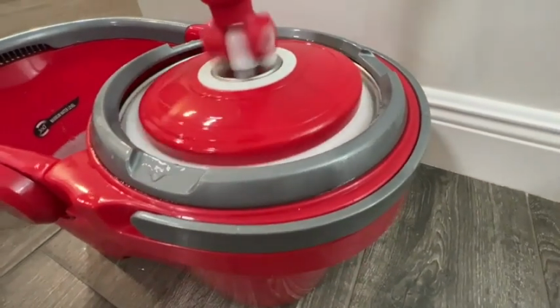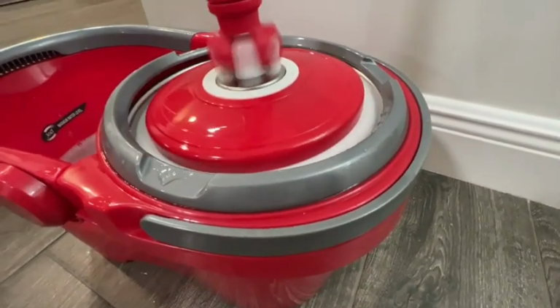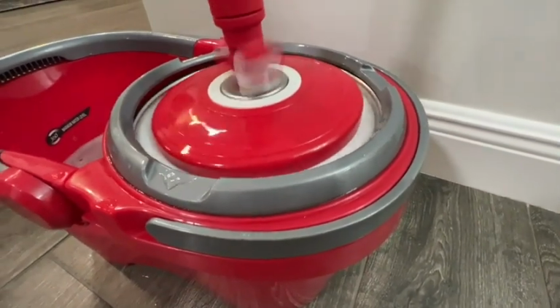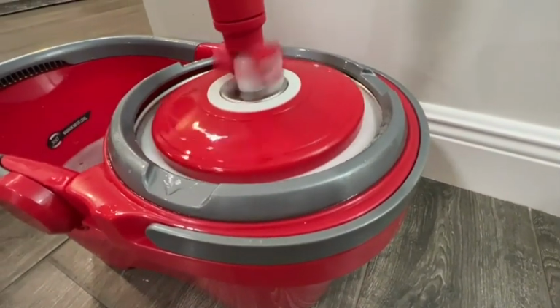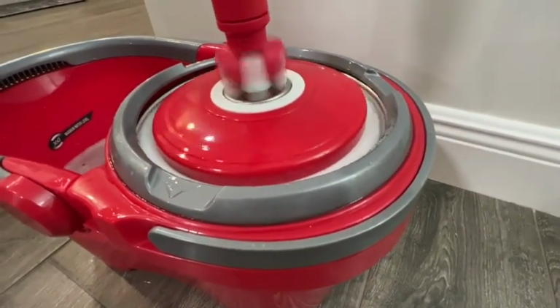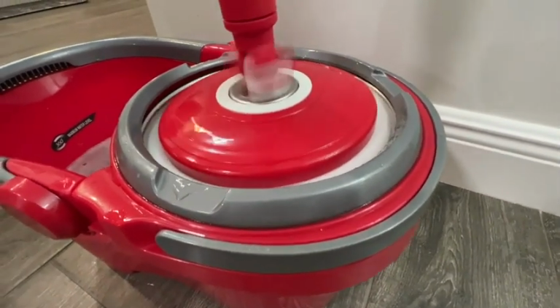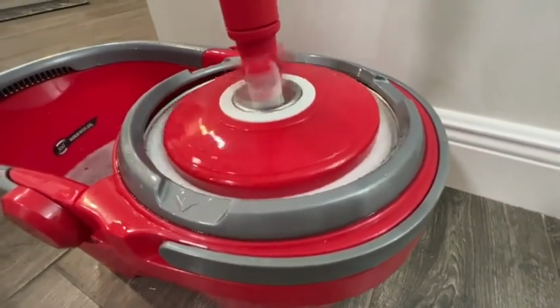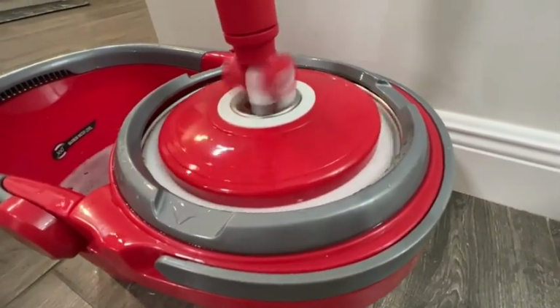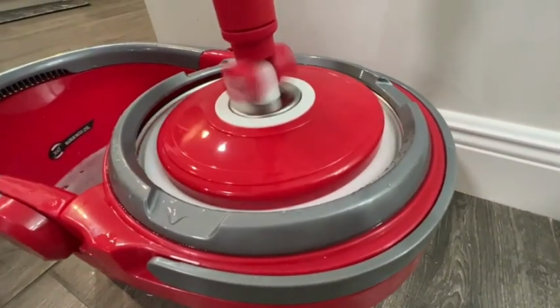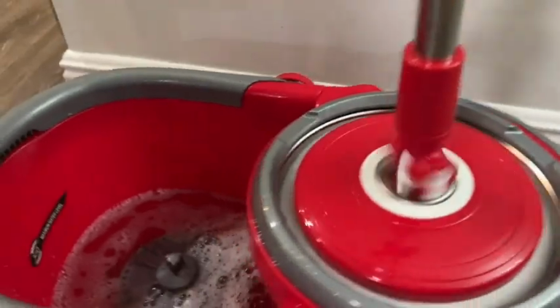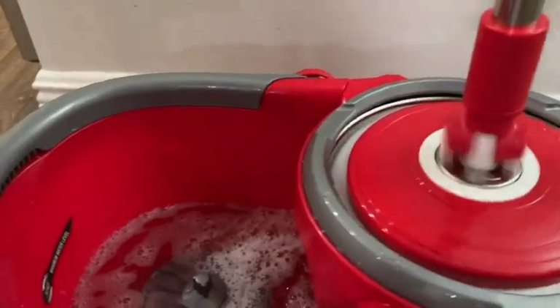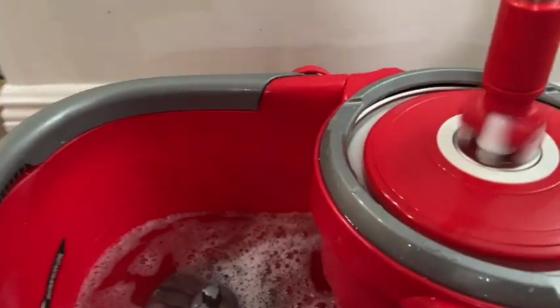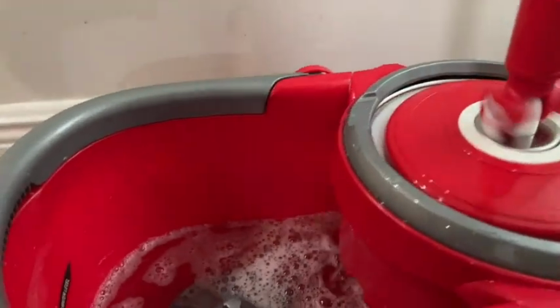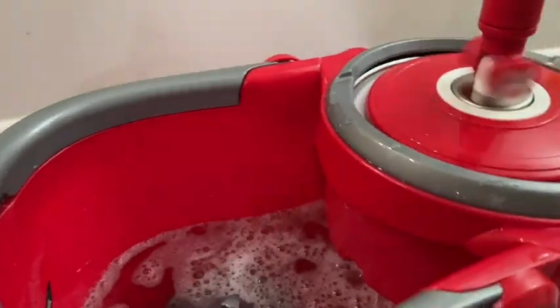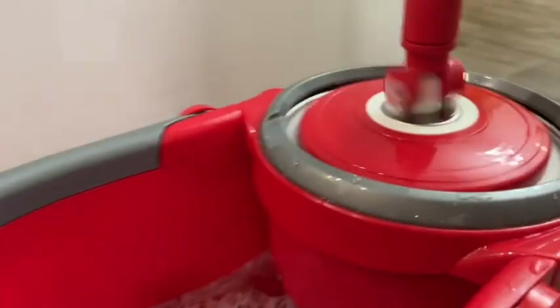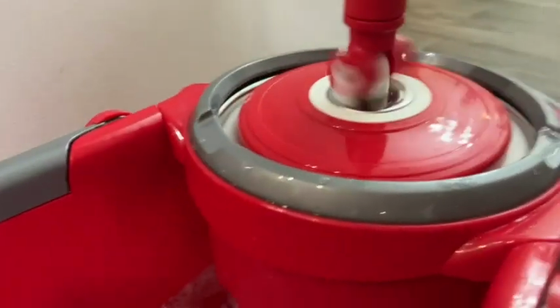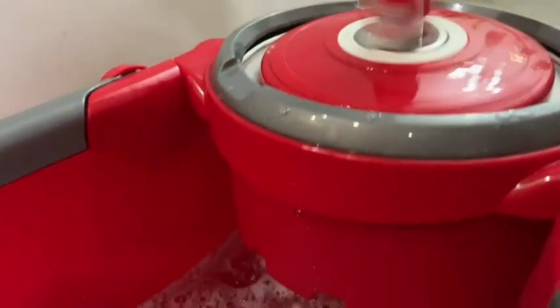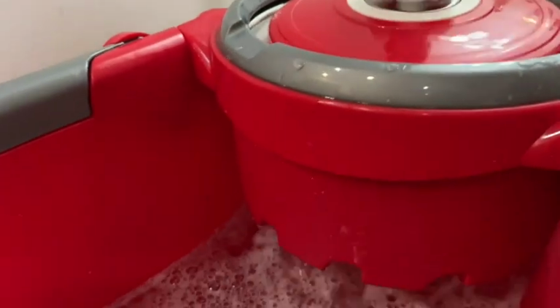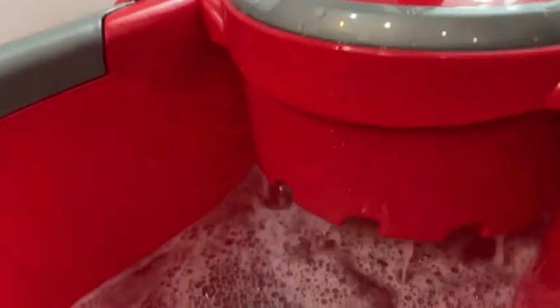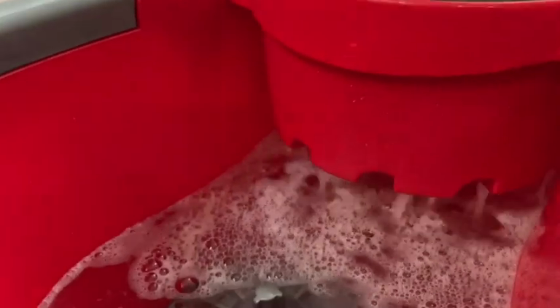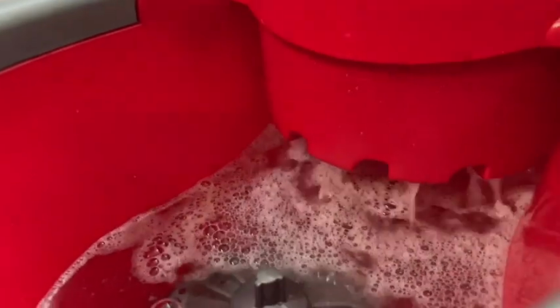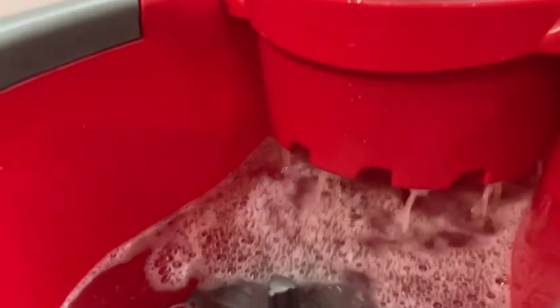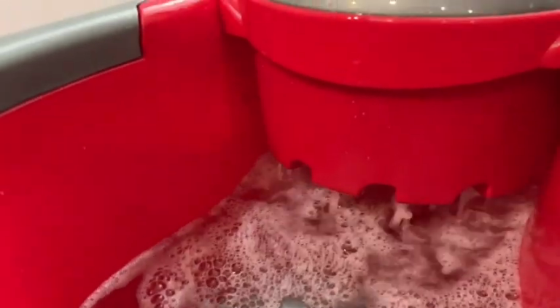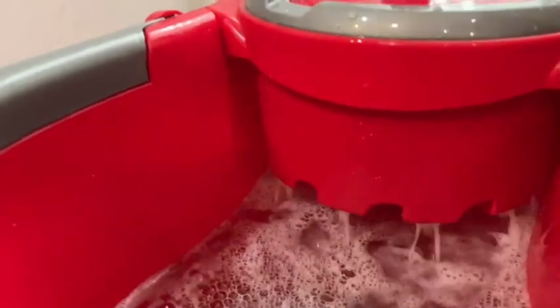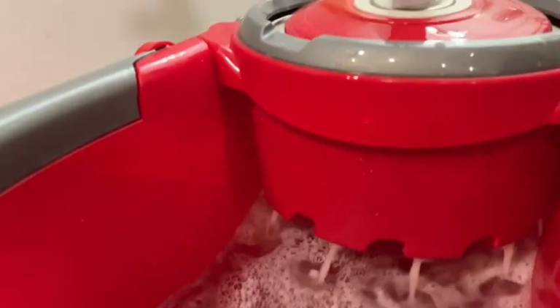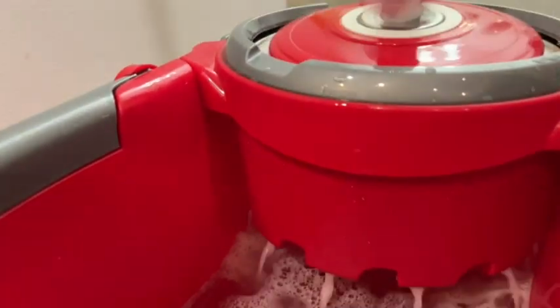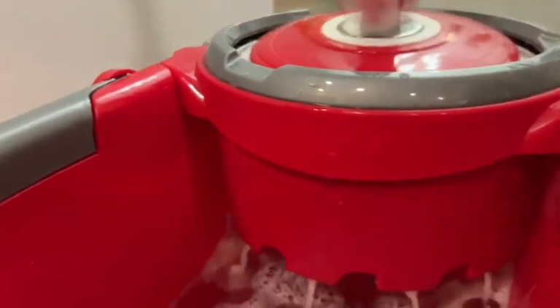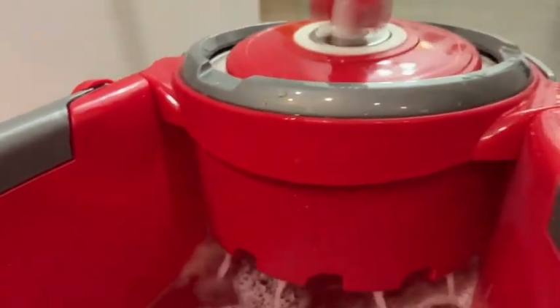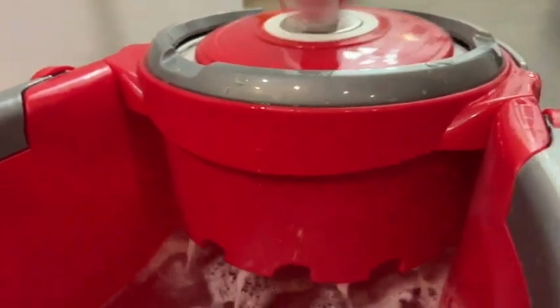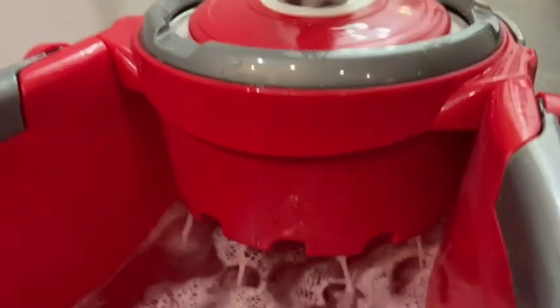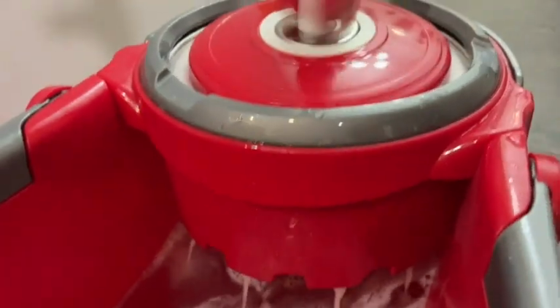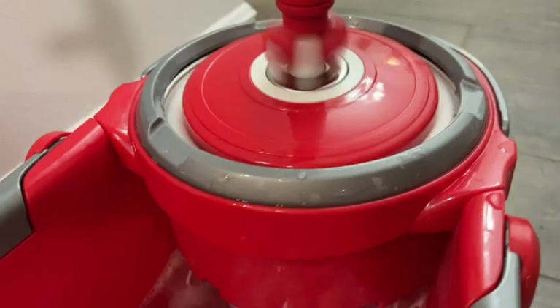You can wring it out and adjust just how wet you want your mop to stay. If you keep spinning and wringing it out, it will leave the mop almost completely dry.